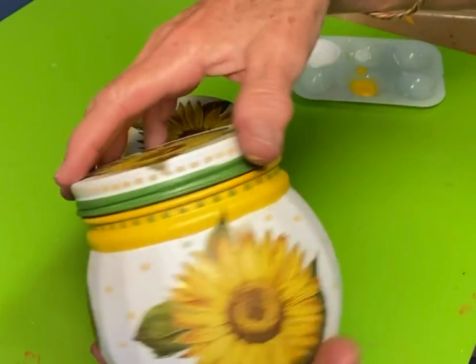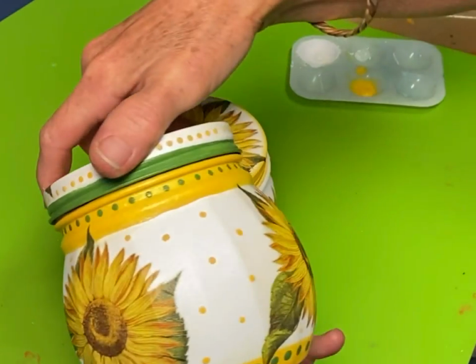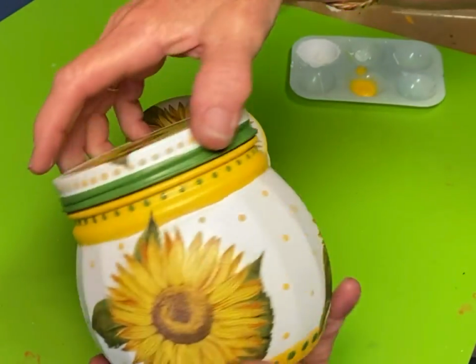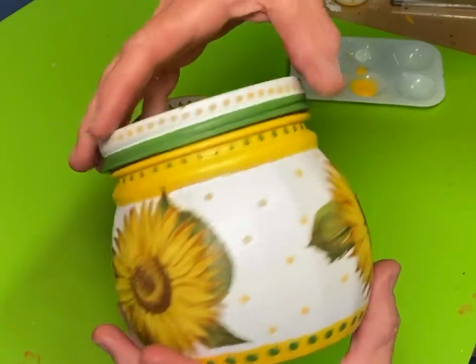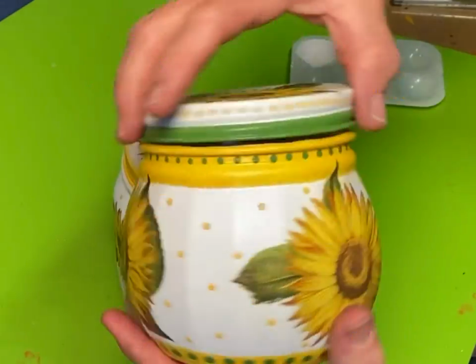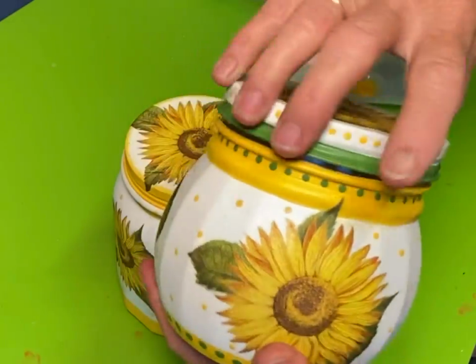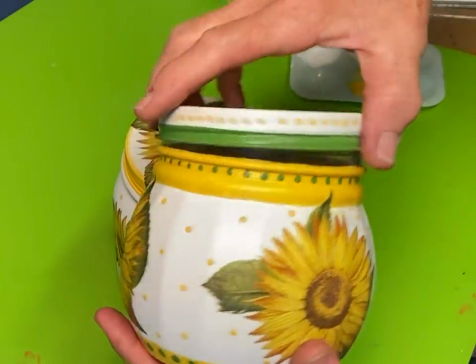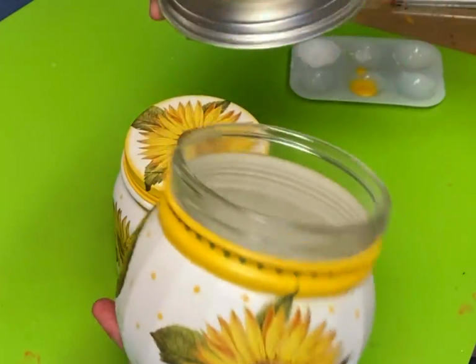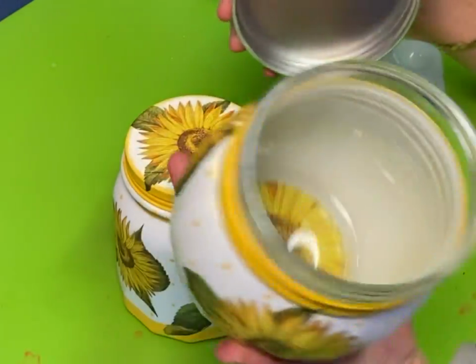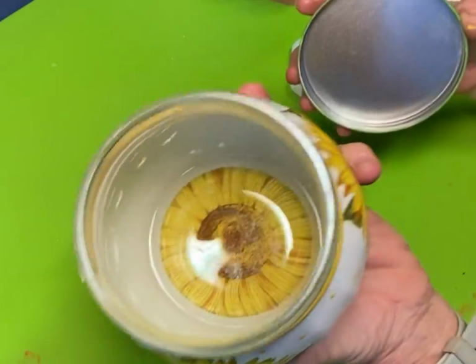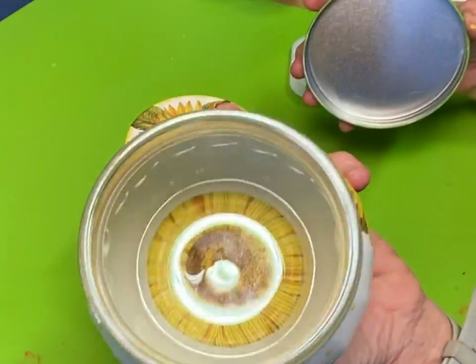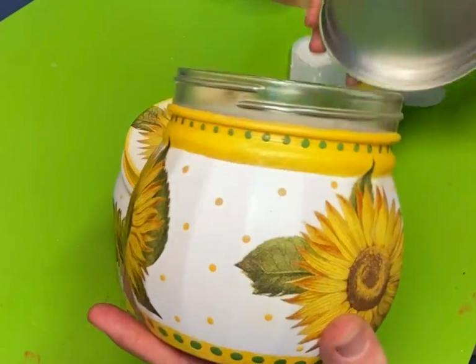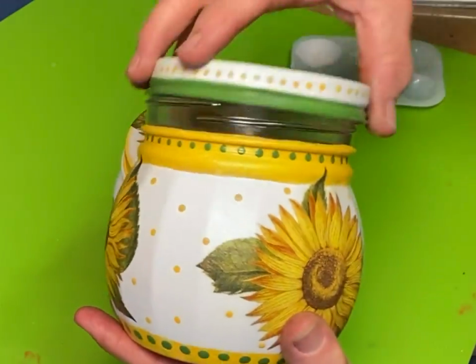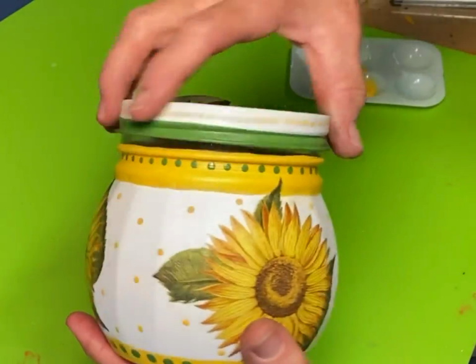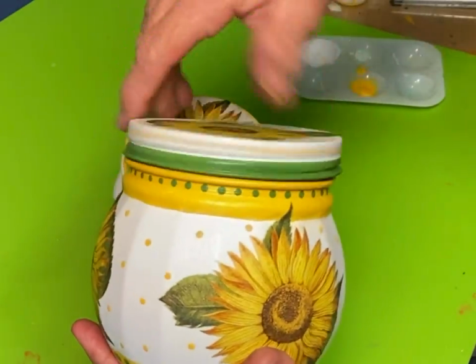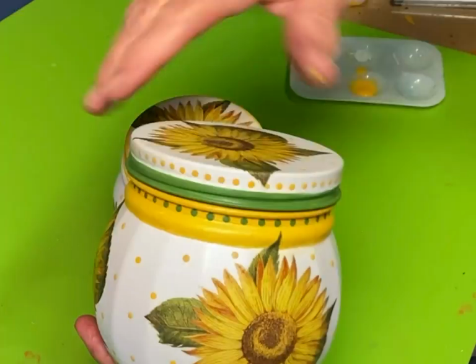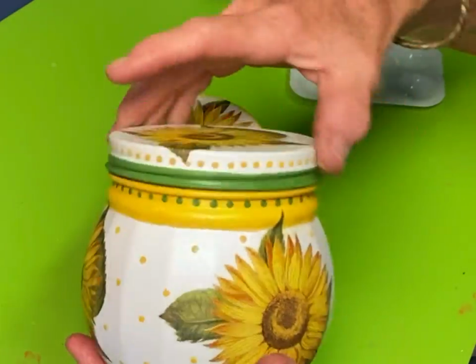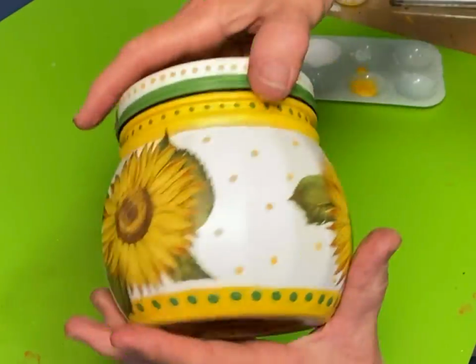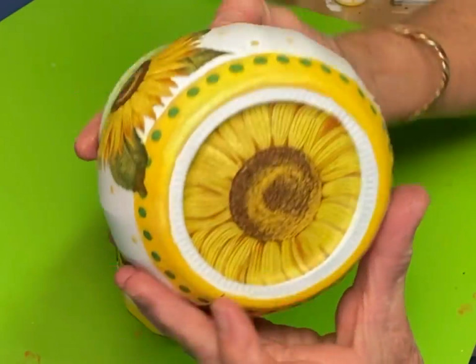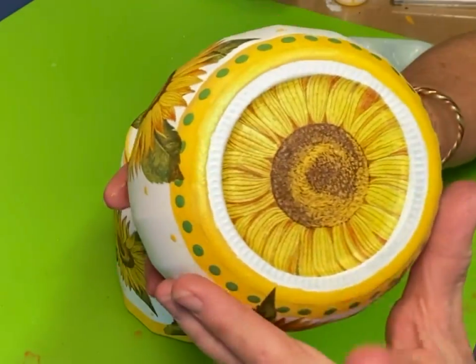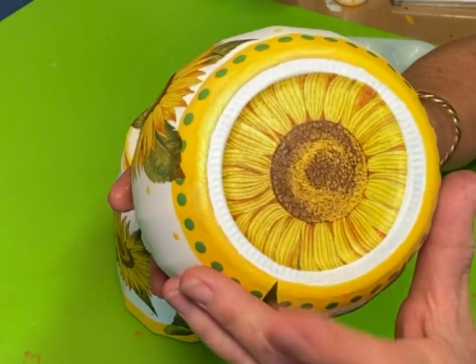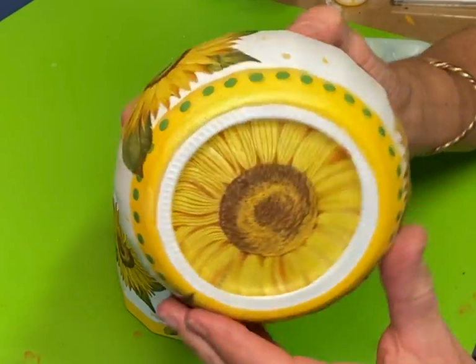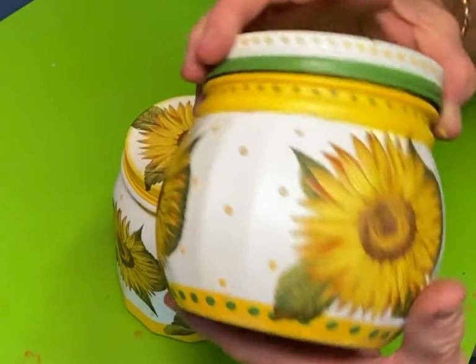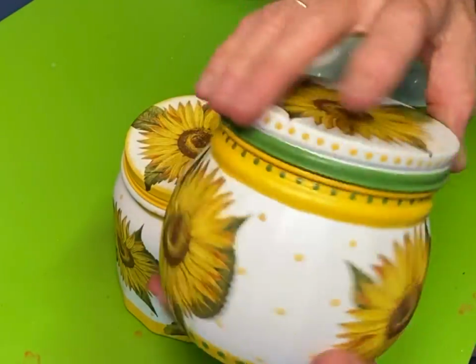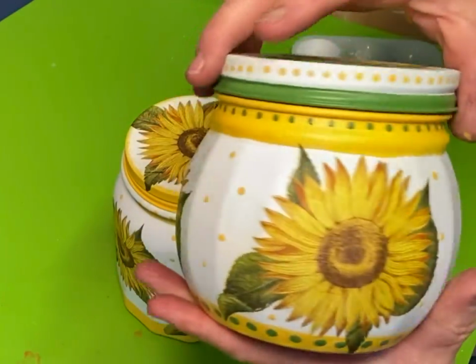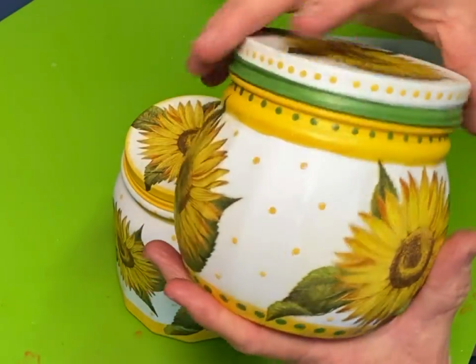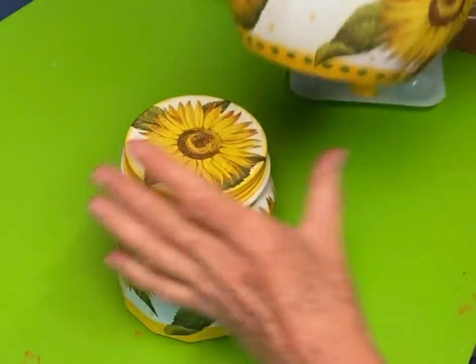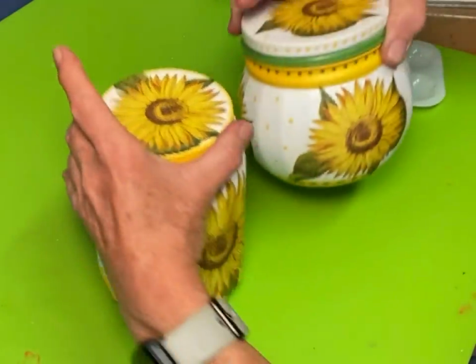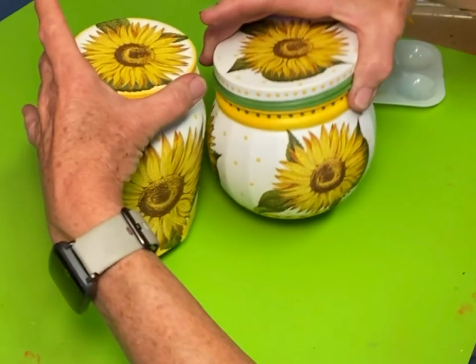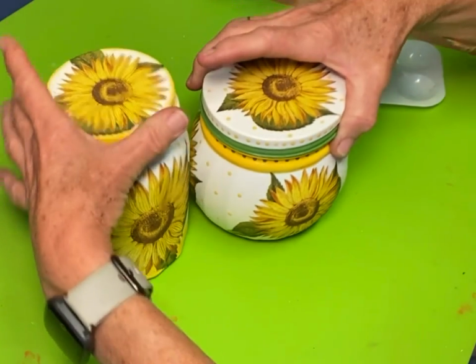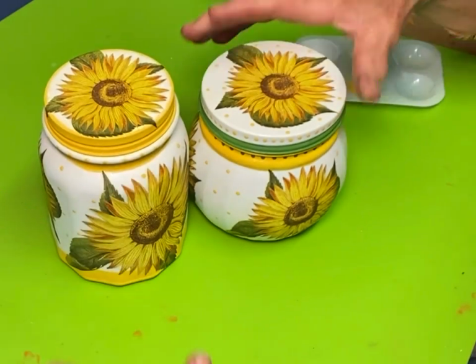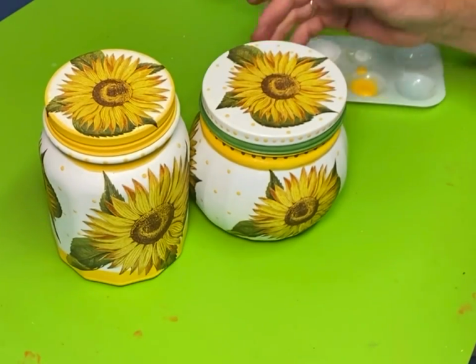Here's another jar that I made — I used green to accent this one. It's a smaller jar but it still worked out really well. I got this one at the Dollar Tree in Texas also.